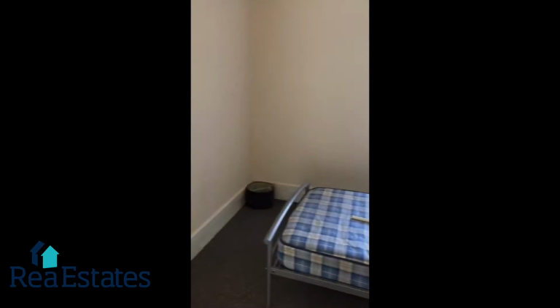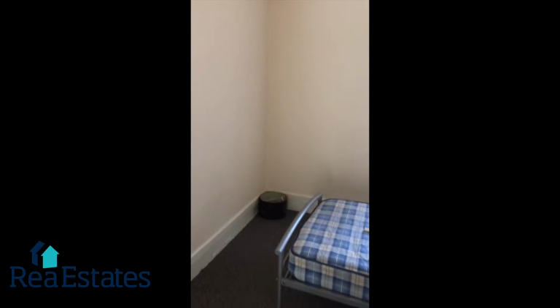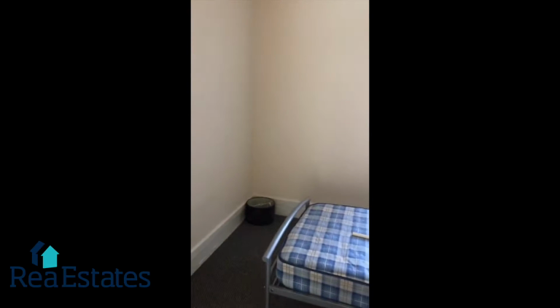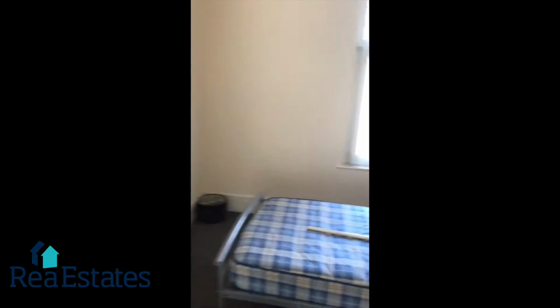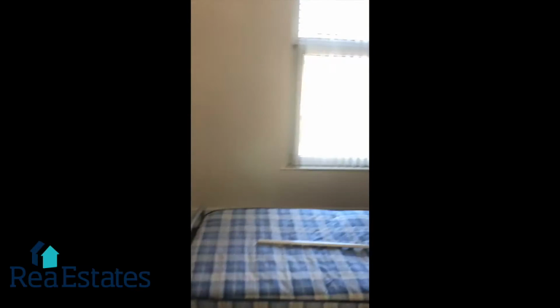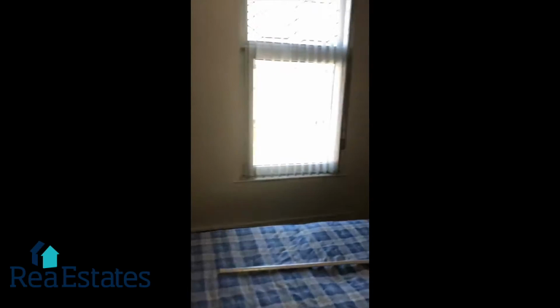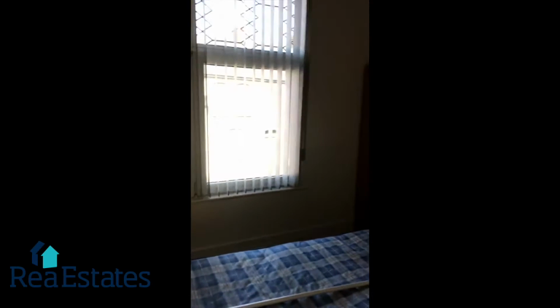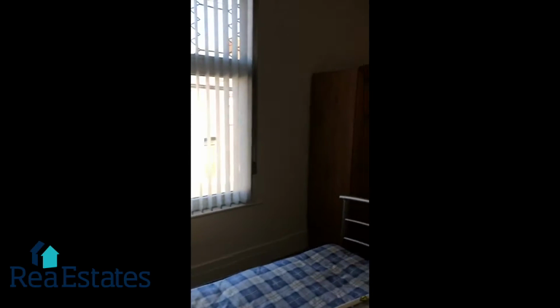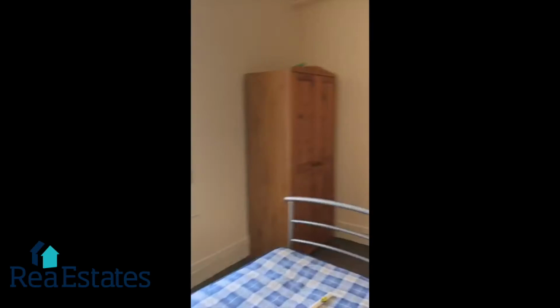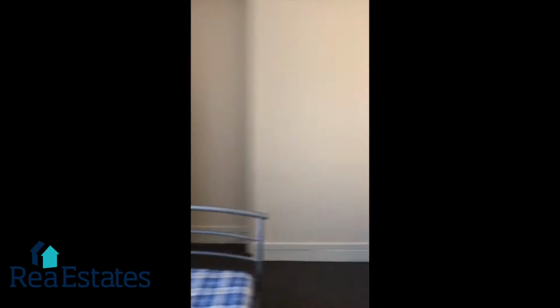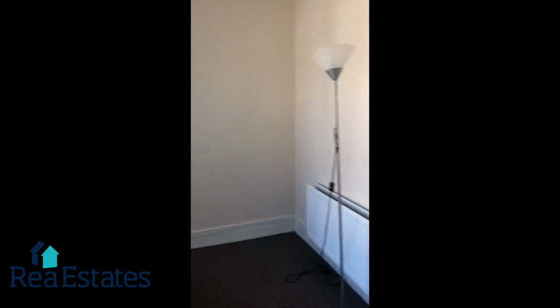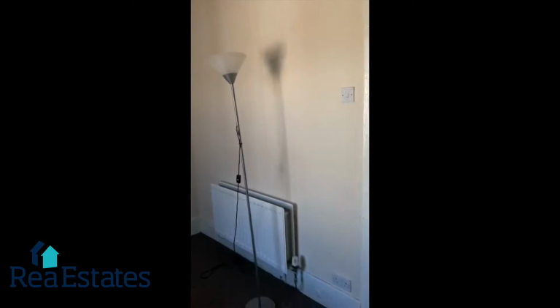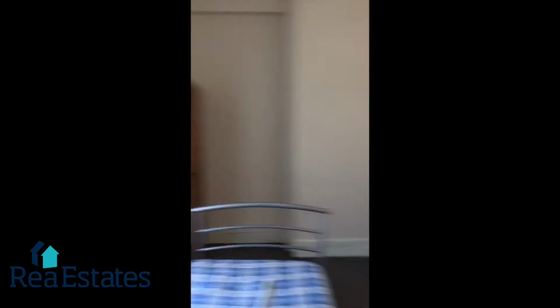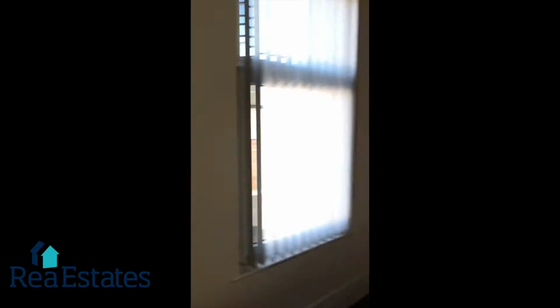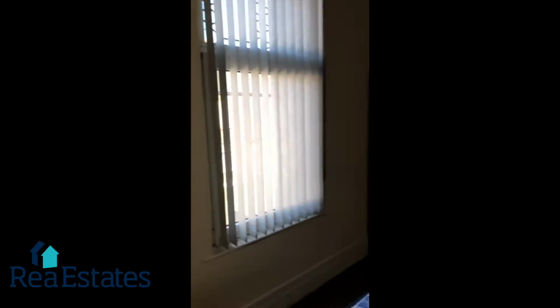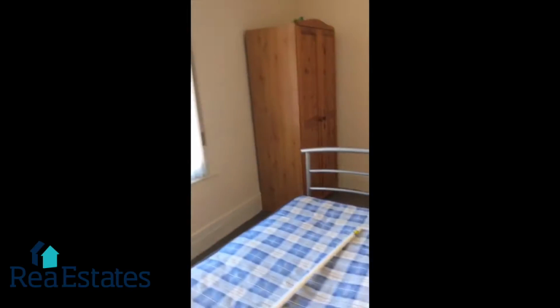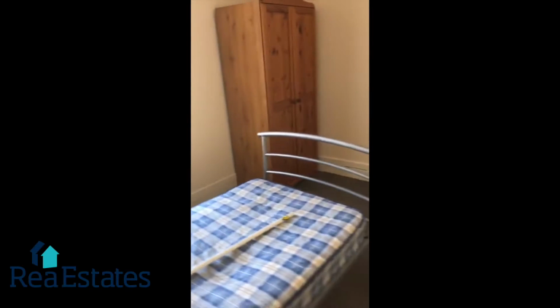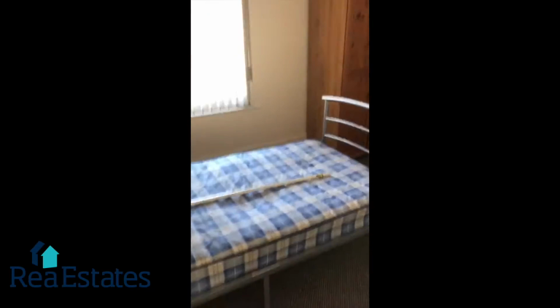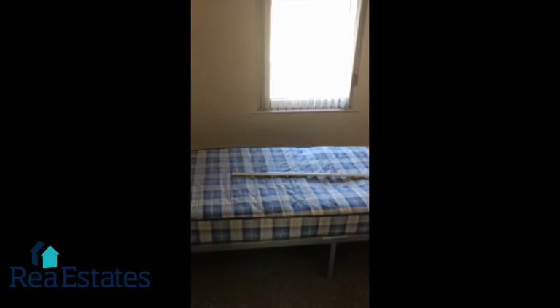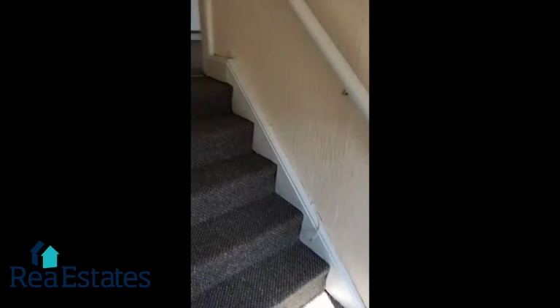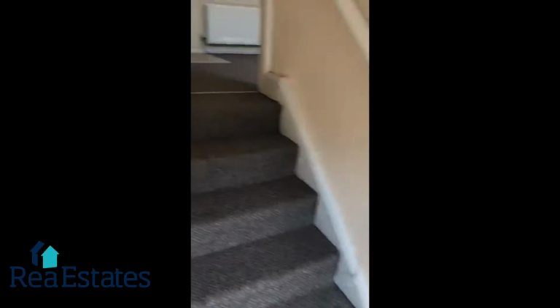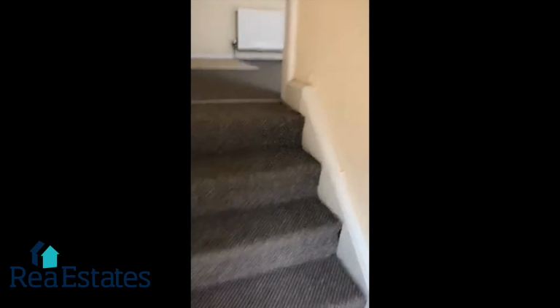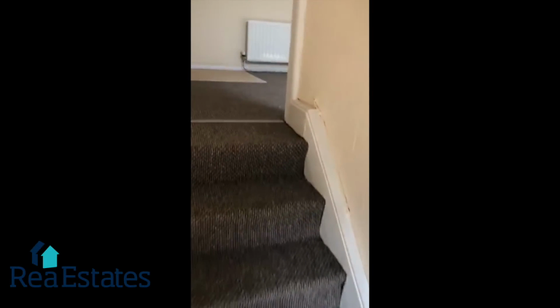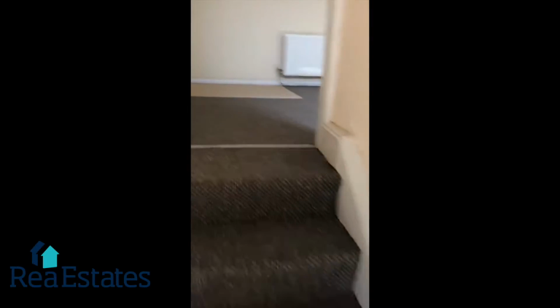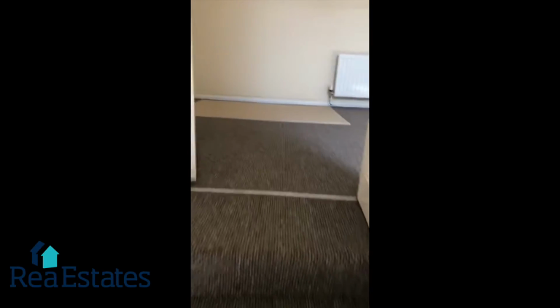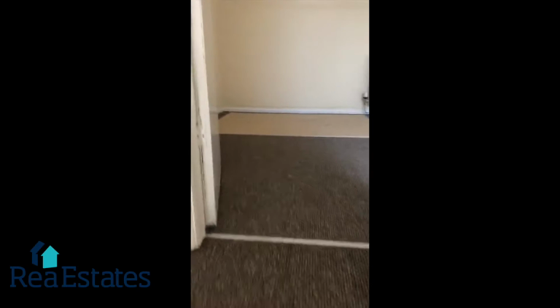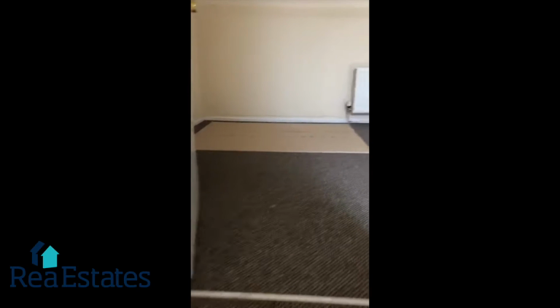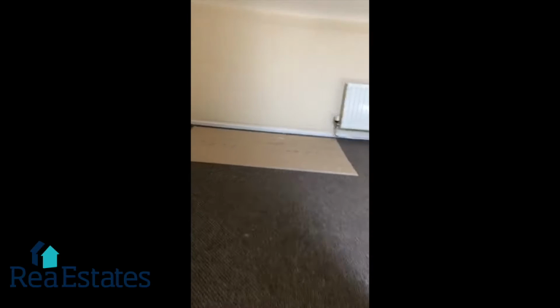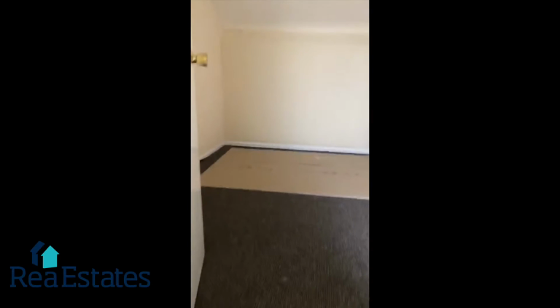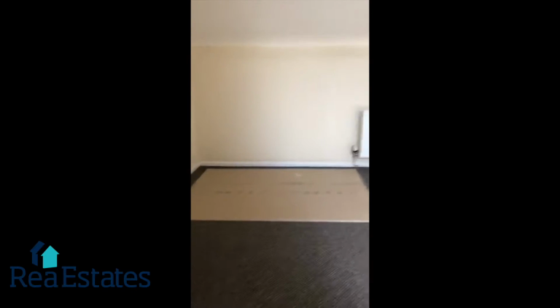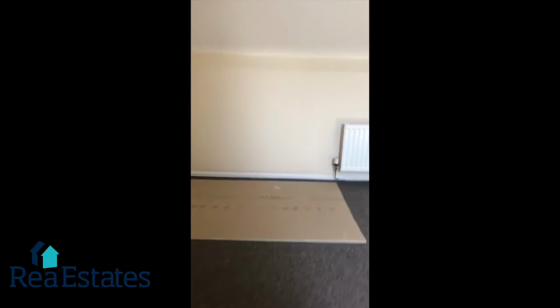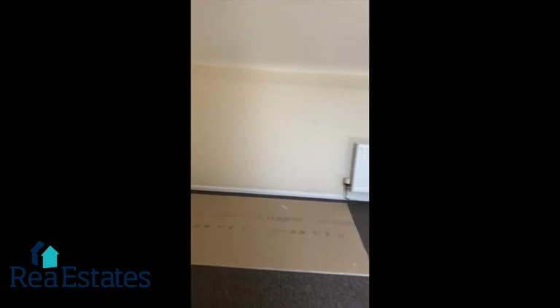The bedroom to the front of the property has some furniture. Taking us out to the third floor of the property, which could be used as a third bedroom.